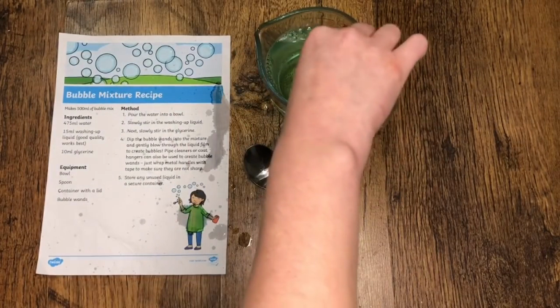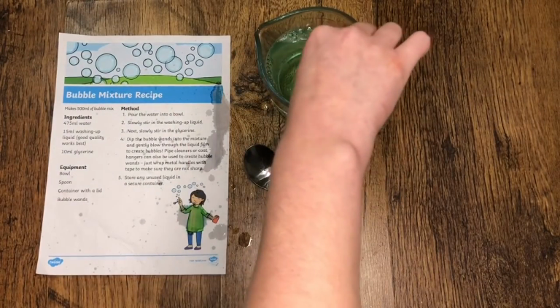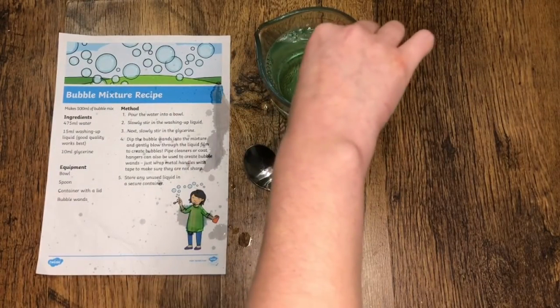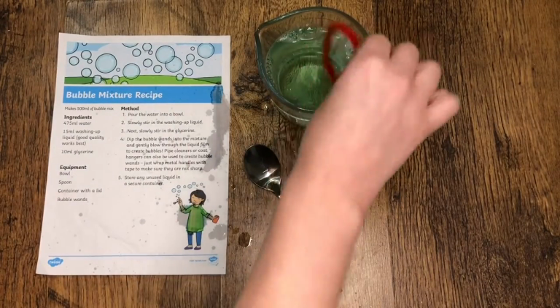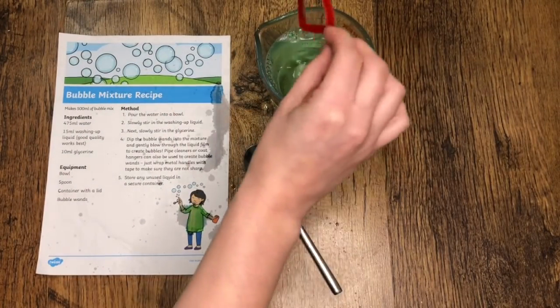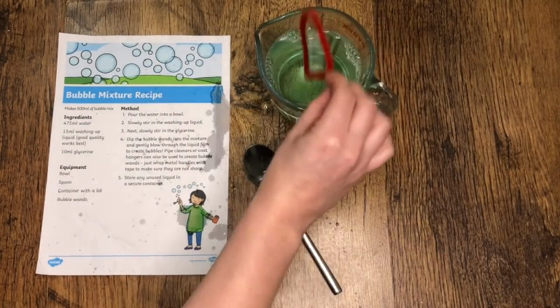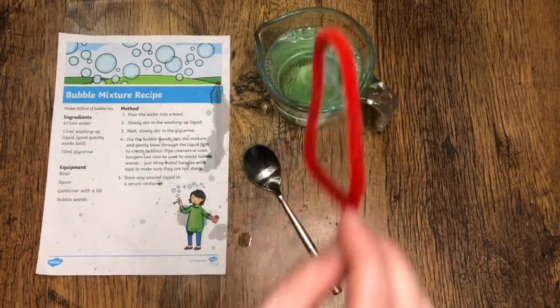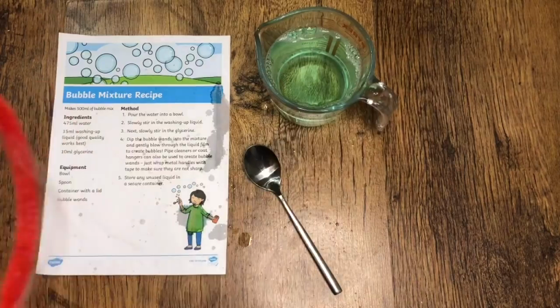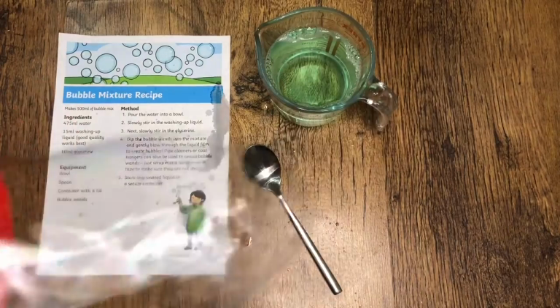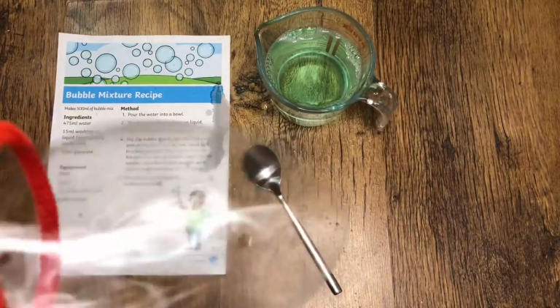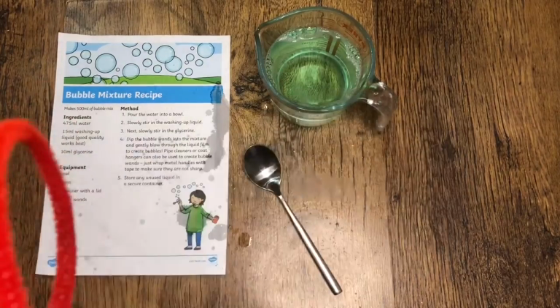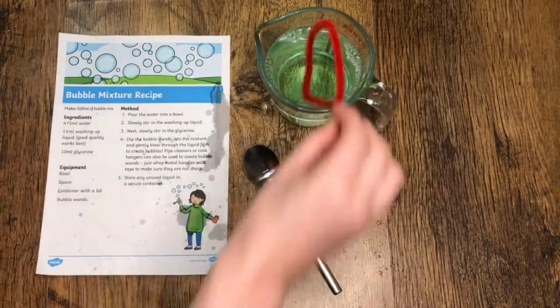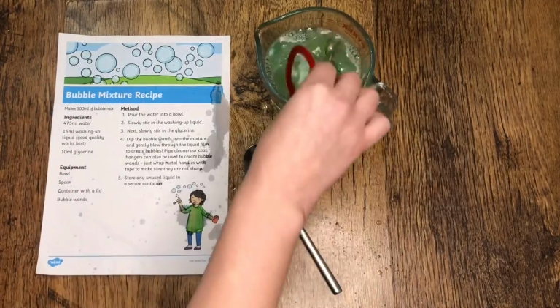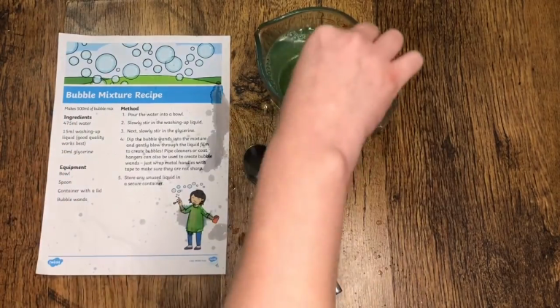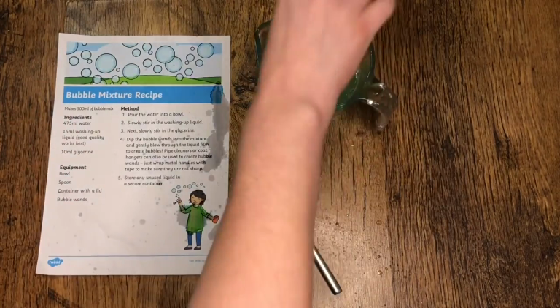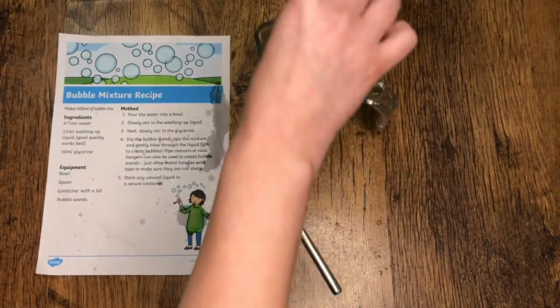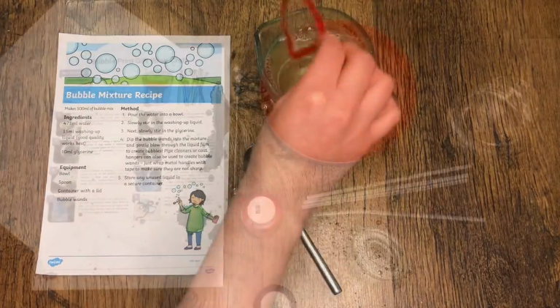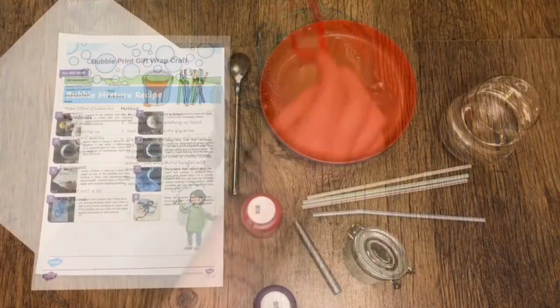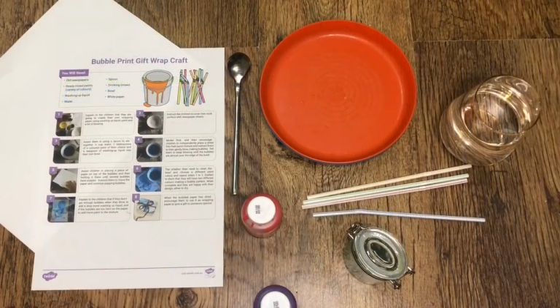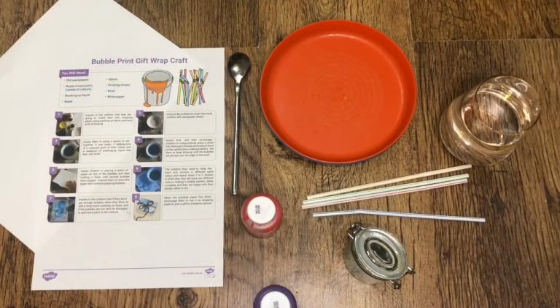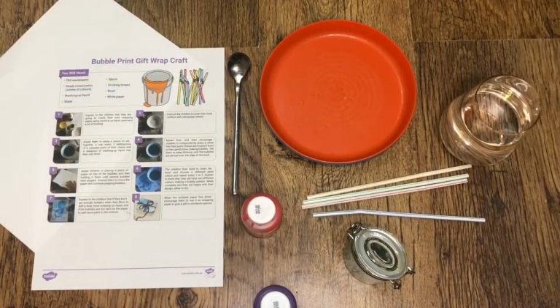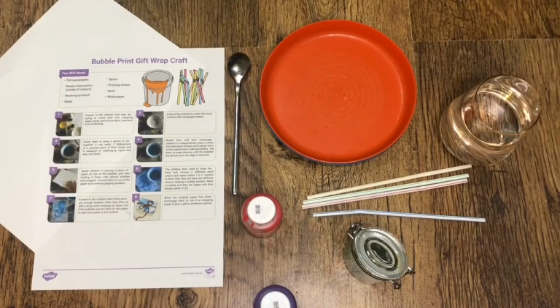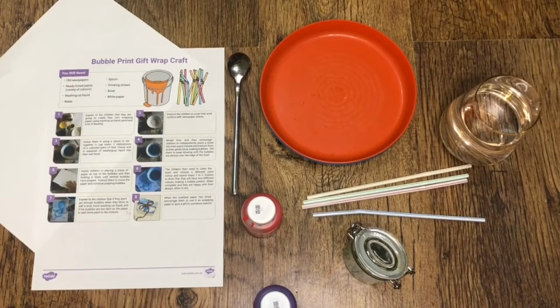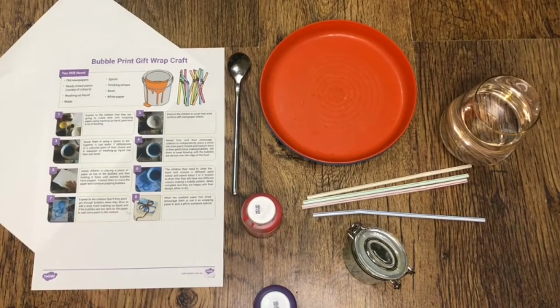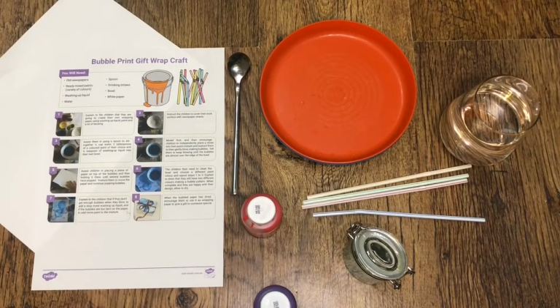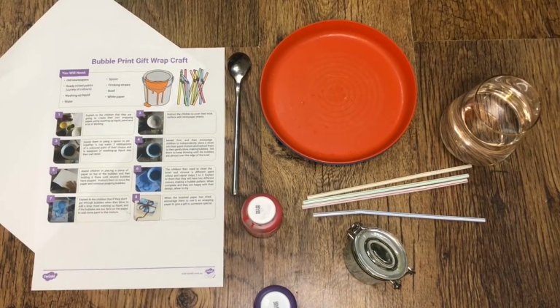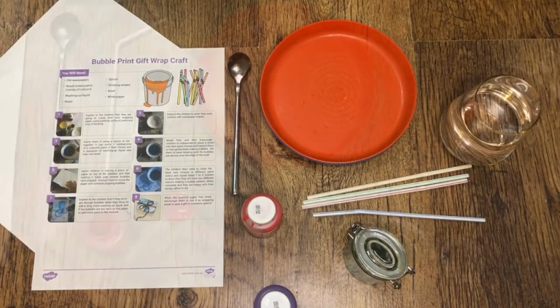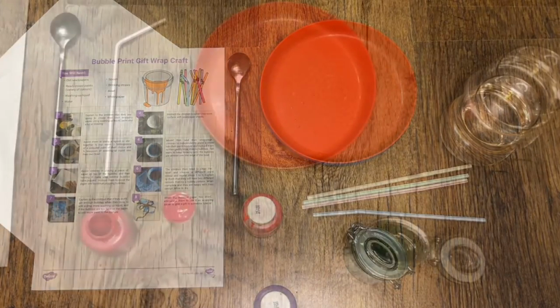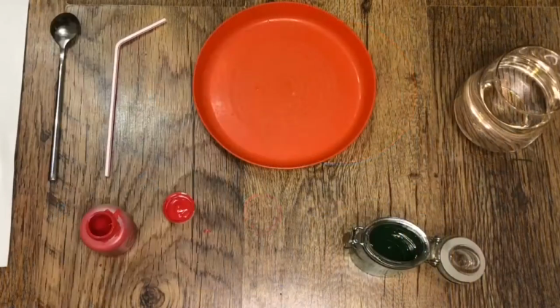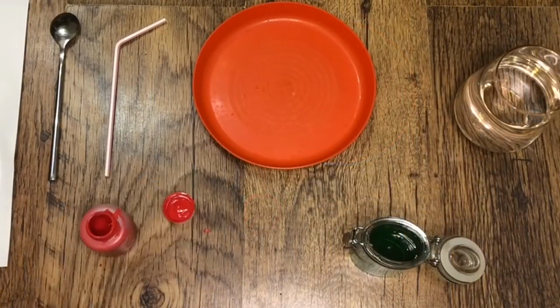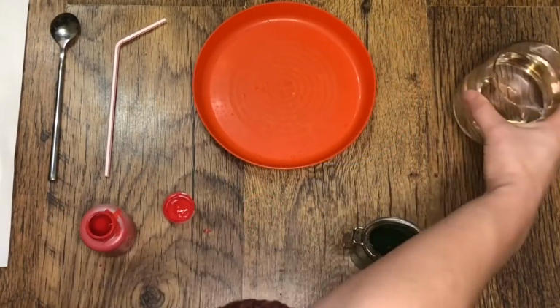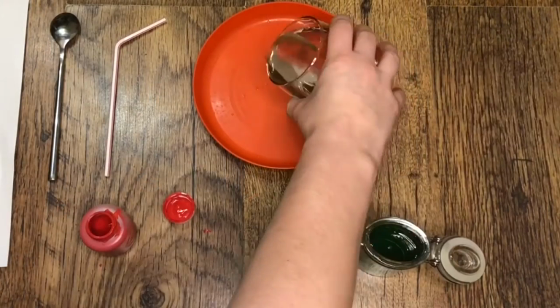Why not use different sized ones using pipe cleaners to create different size bubbles? If you're looking for a fun art activity to do with your young children,